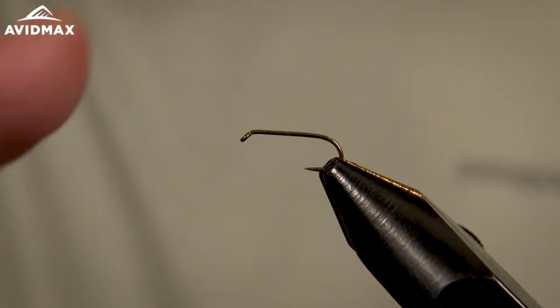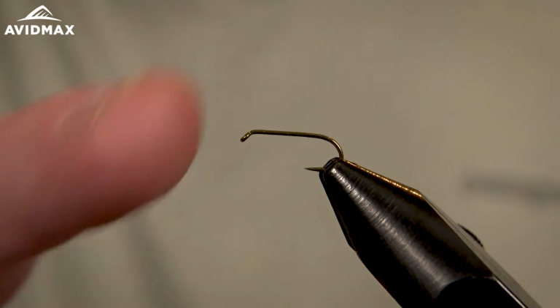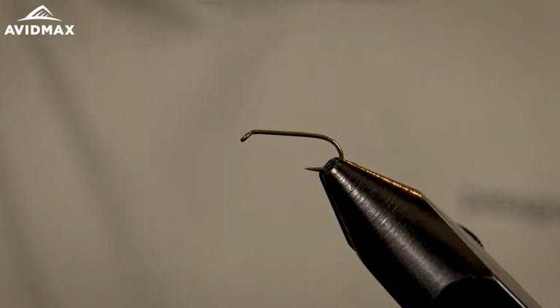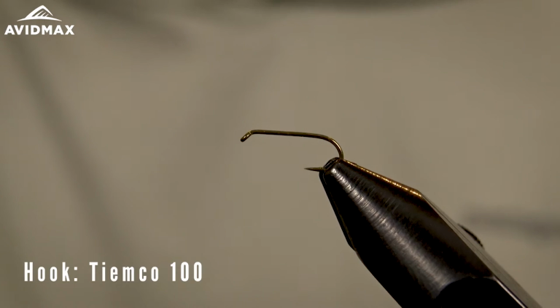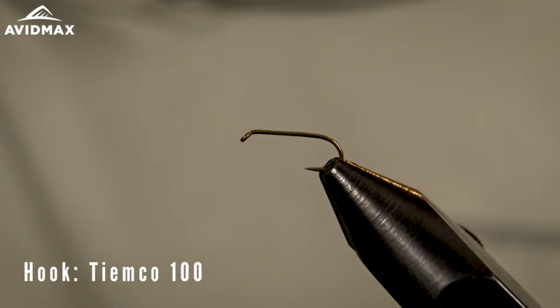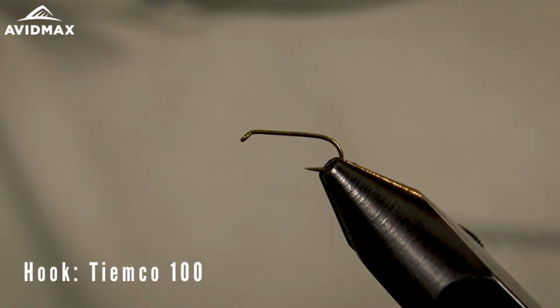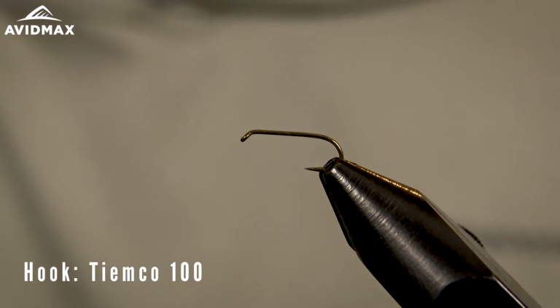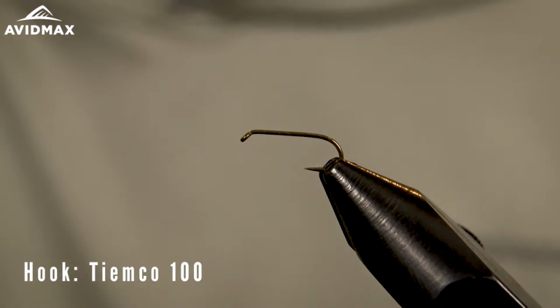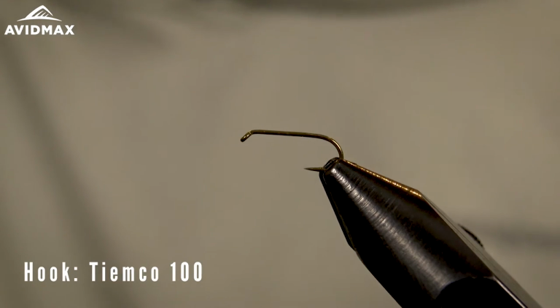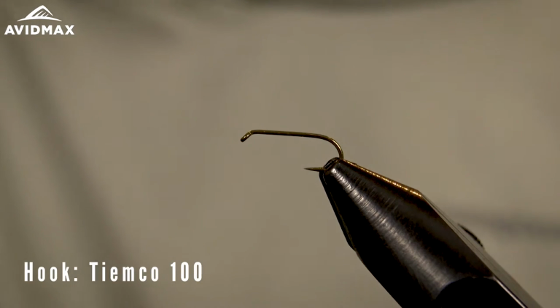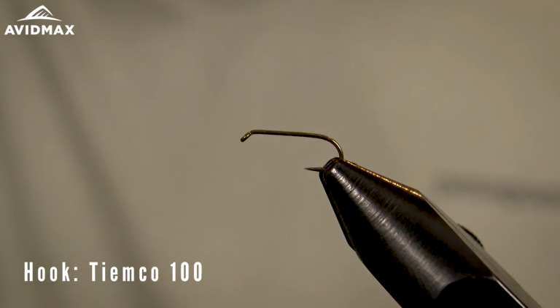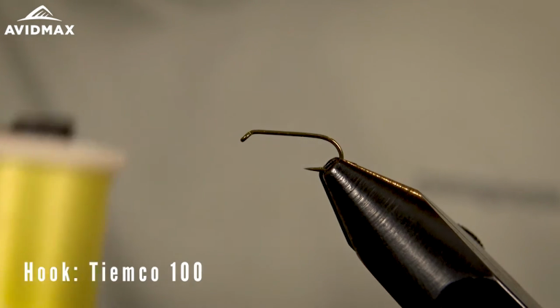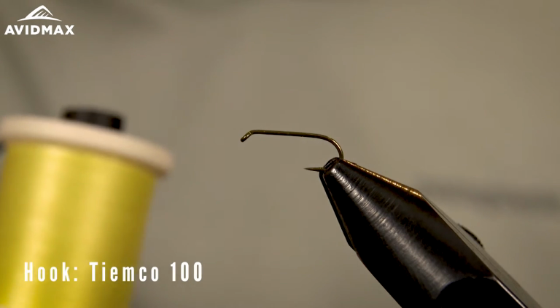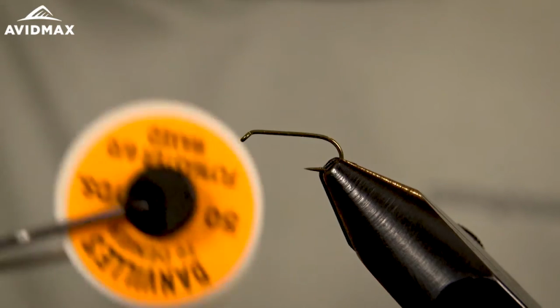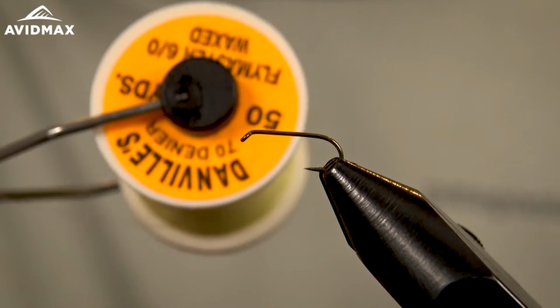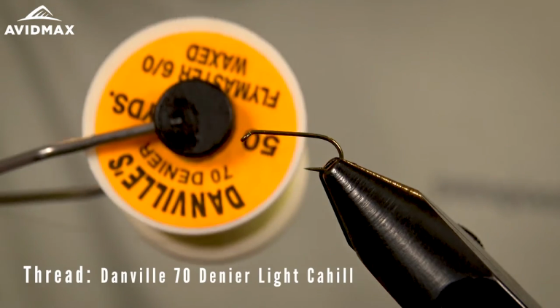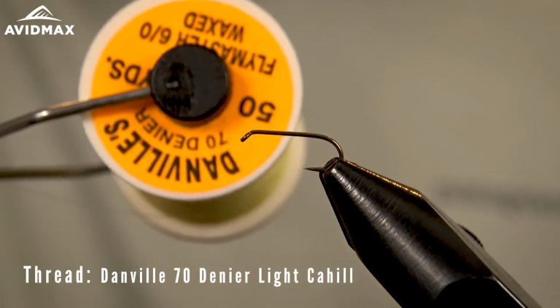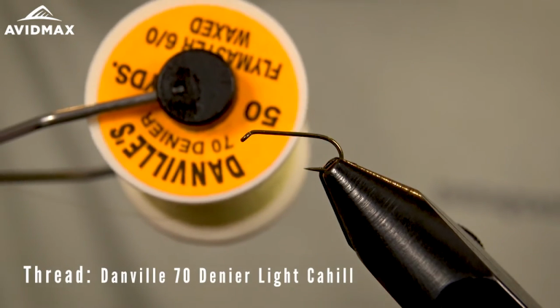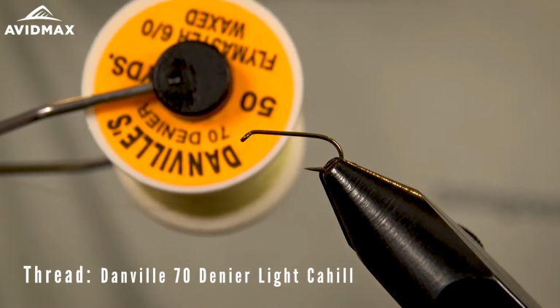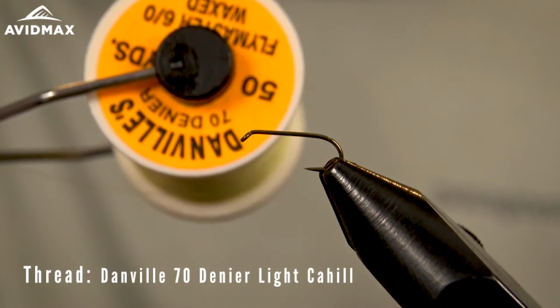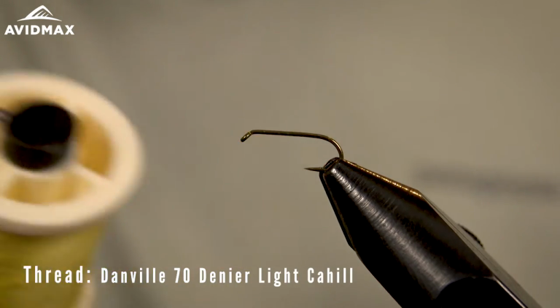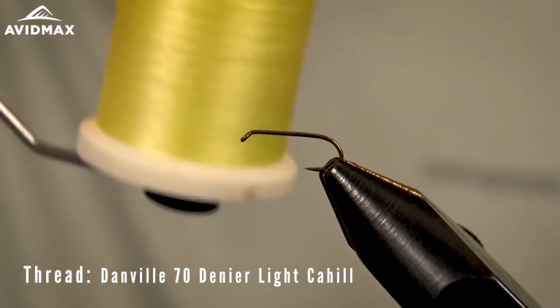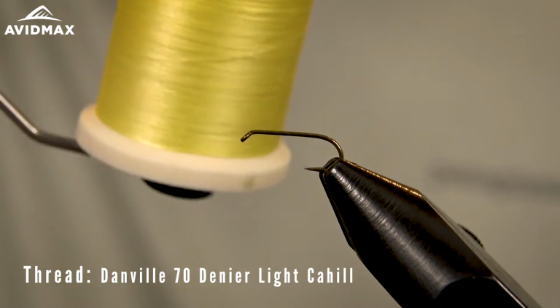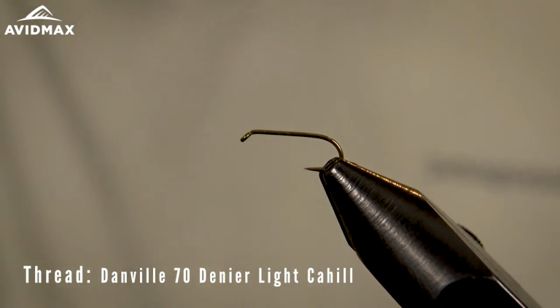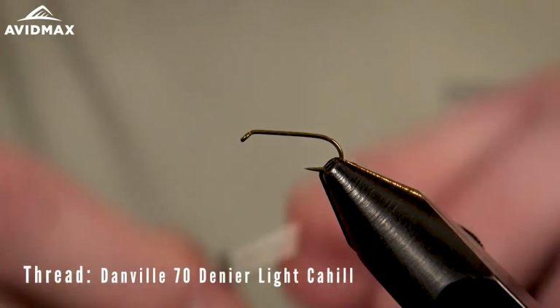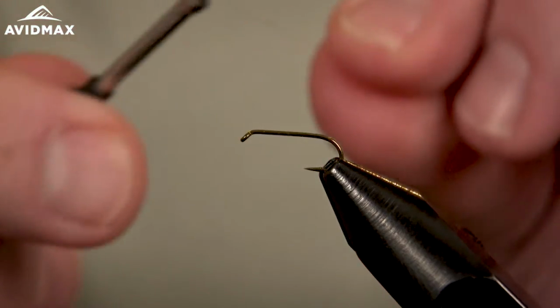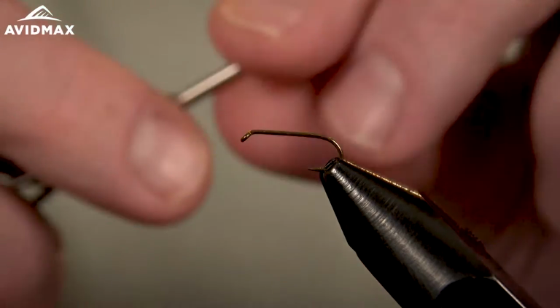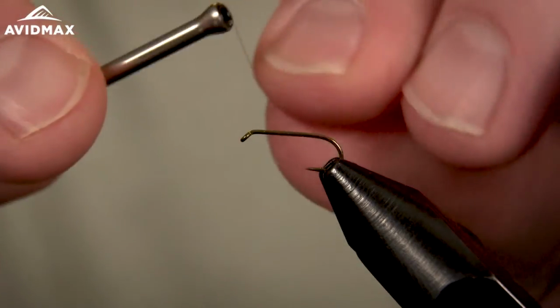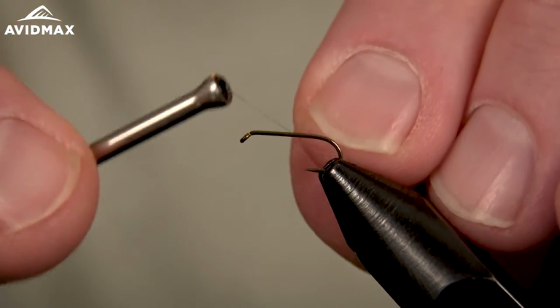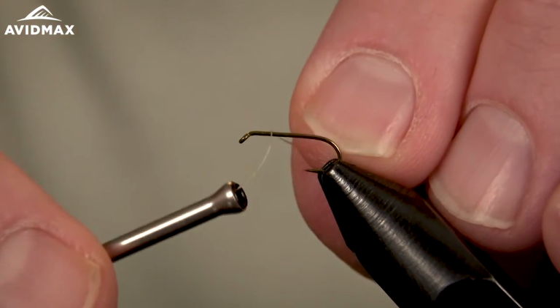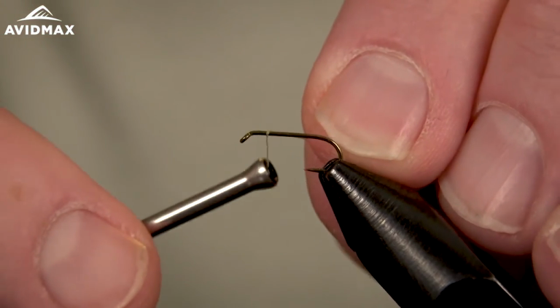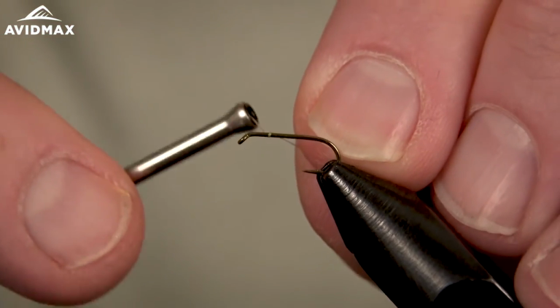I'm going to tie it on a TMC hook — this is the TMC 100, a very traditional dry fly hook. And then I'm using some Danville's 70 denier in the light Cahill color, which matches nicely to the biot we're going to be using on this.